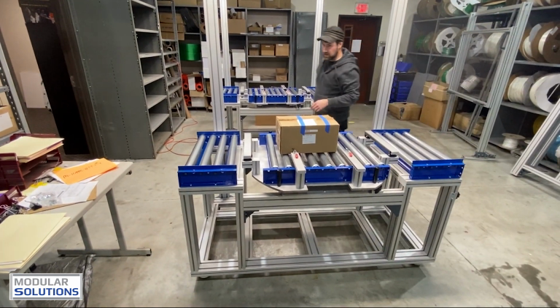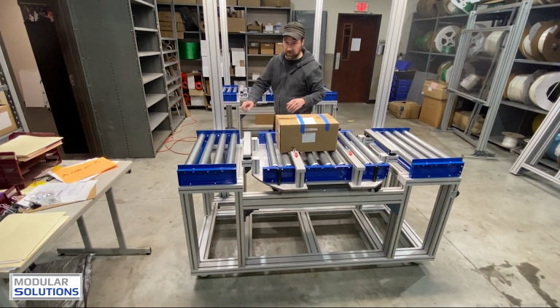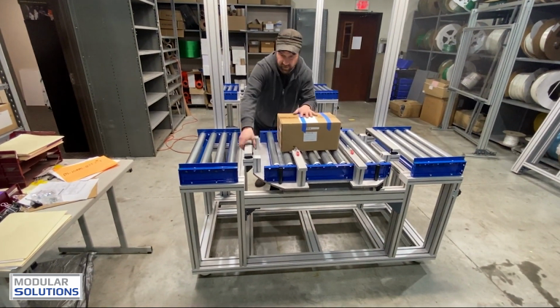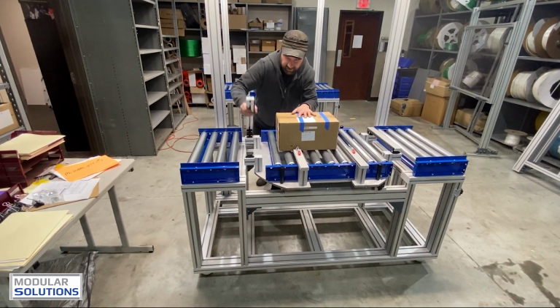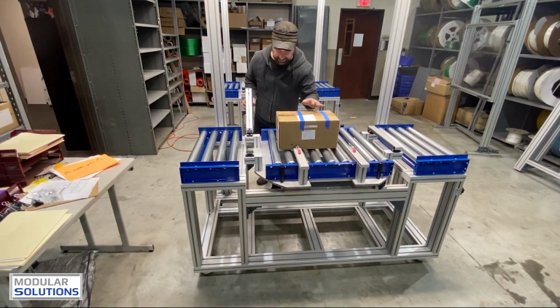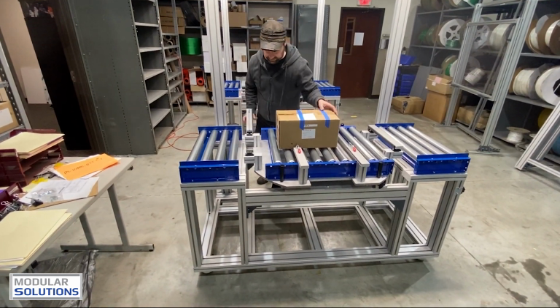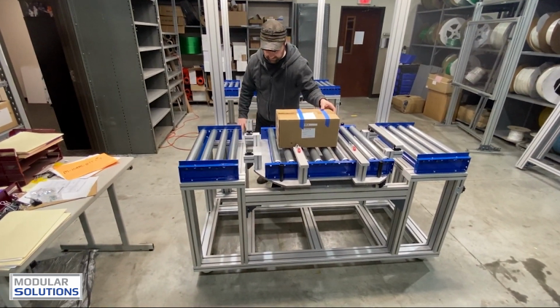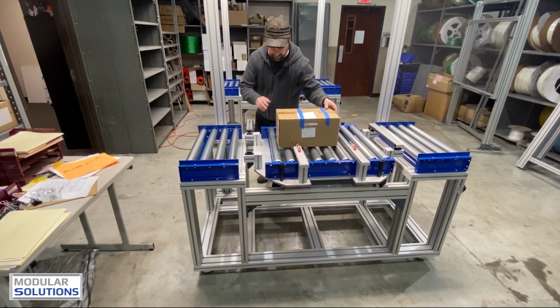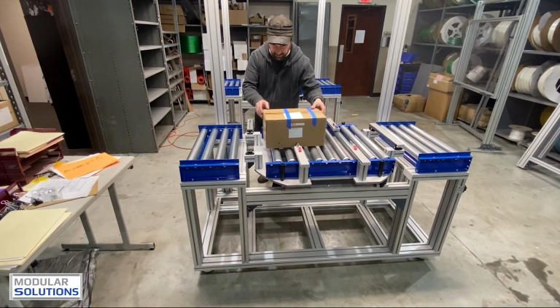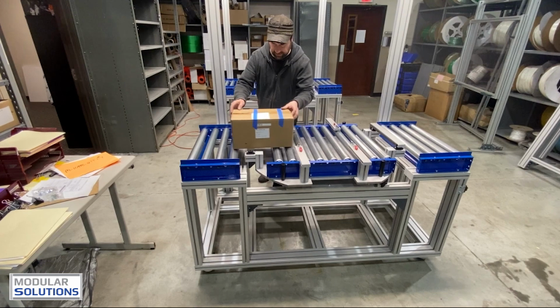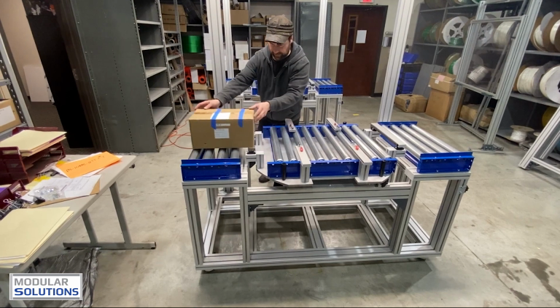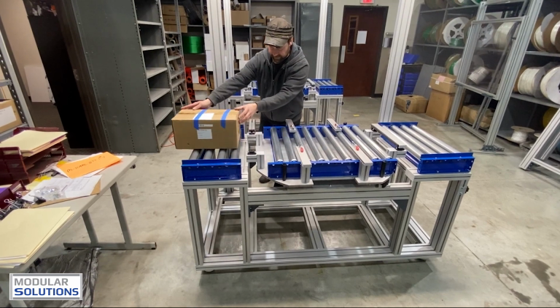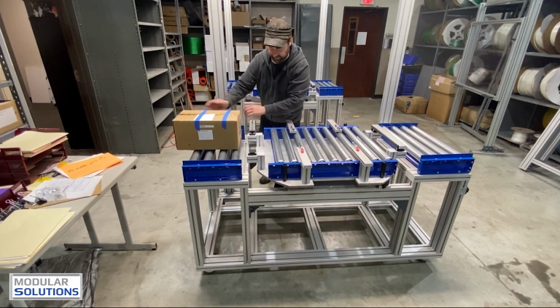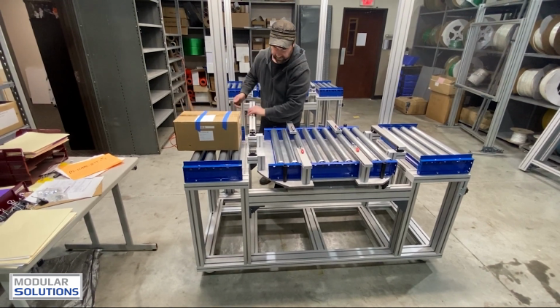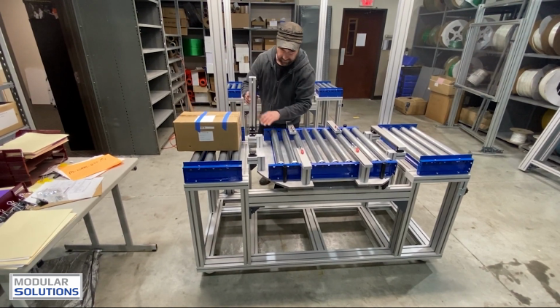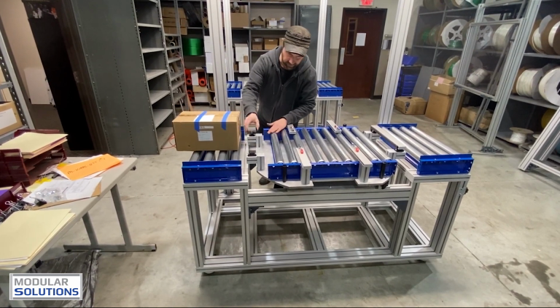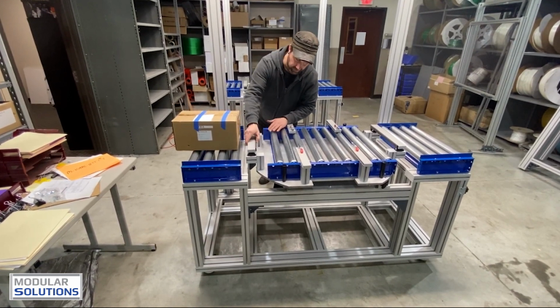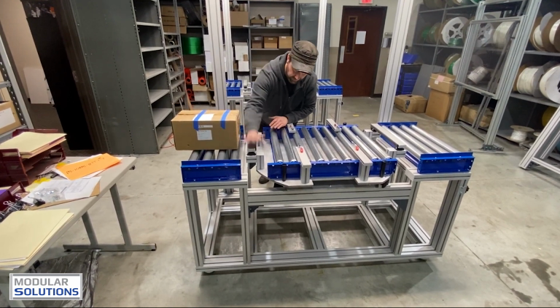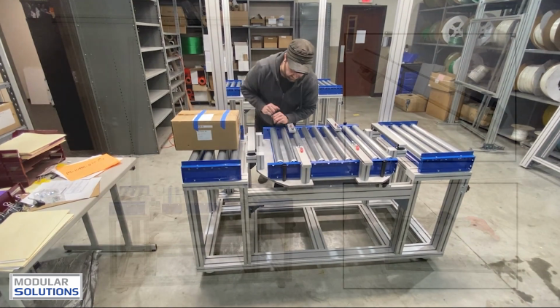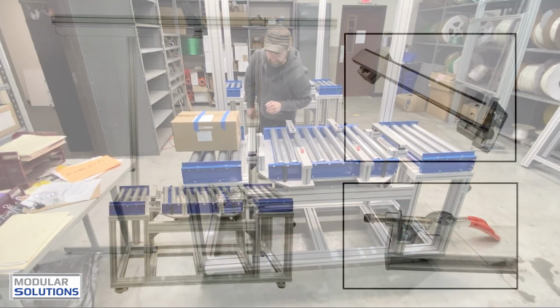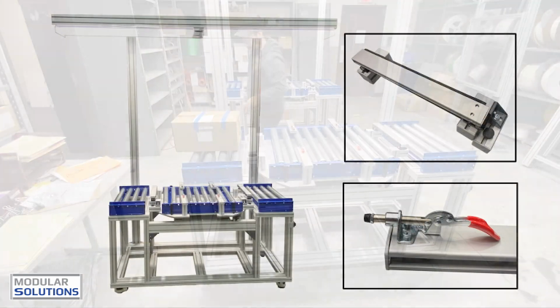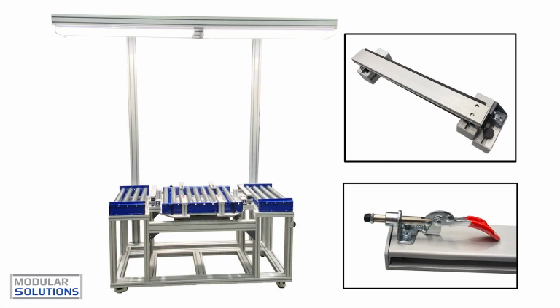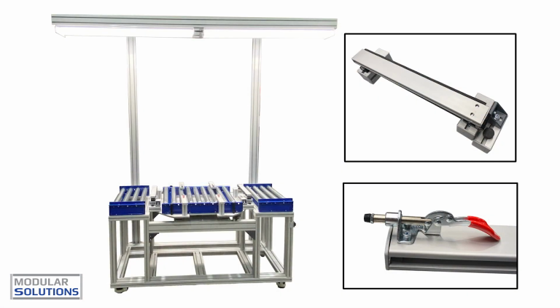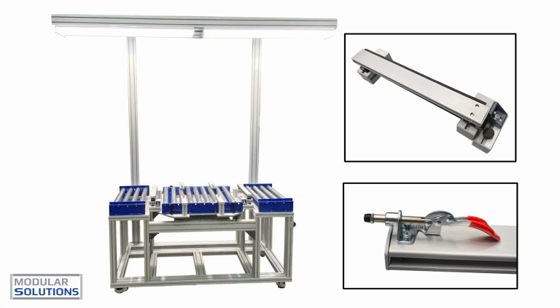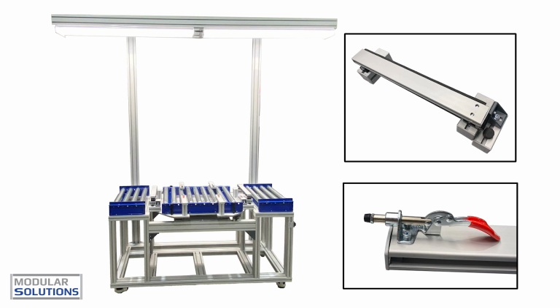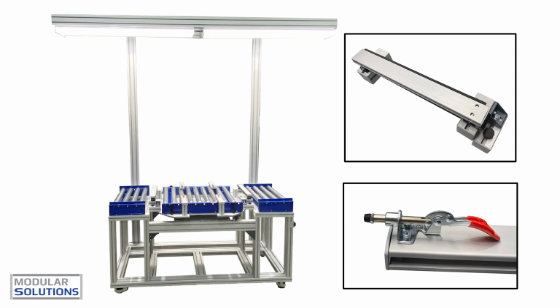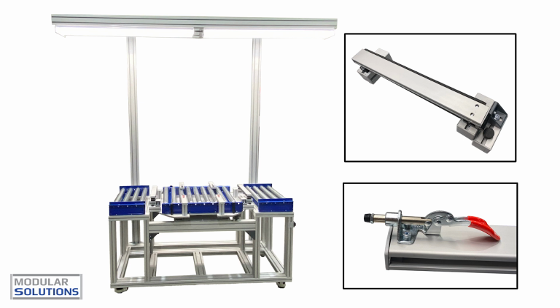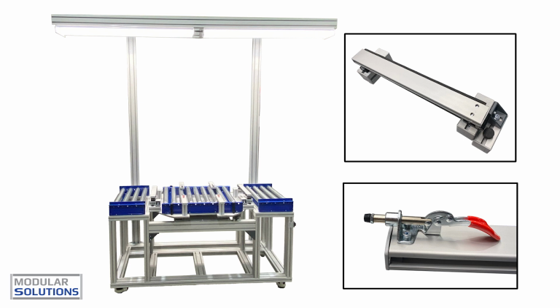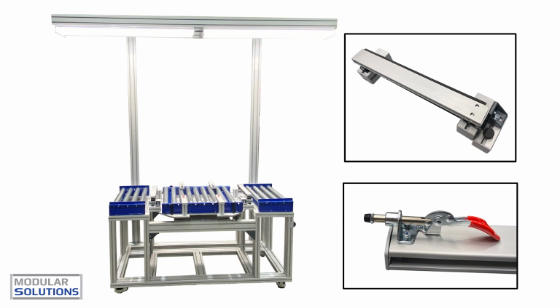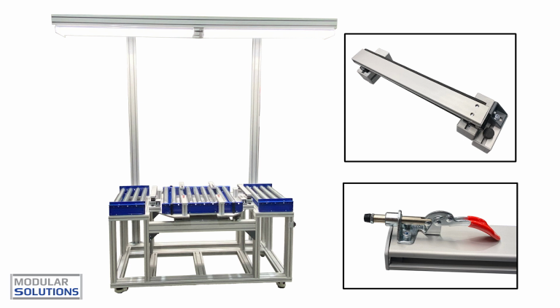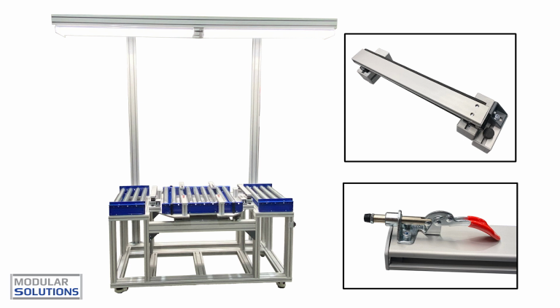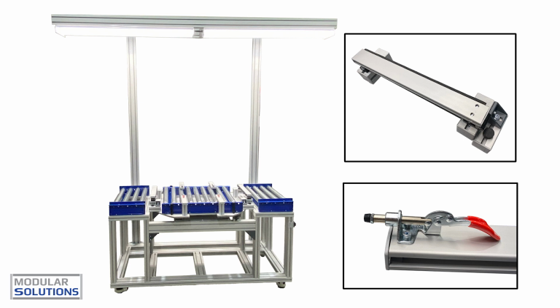With customizable features such as item-retaining pistons, integrated lighting, casters, and more, these solutions empower clients to adapt the equipment to their precise specifications.